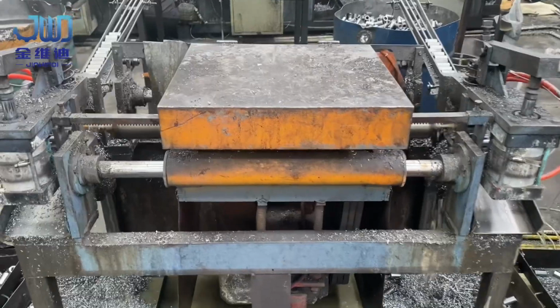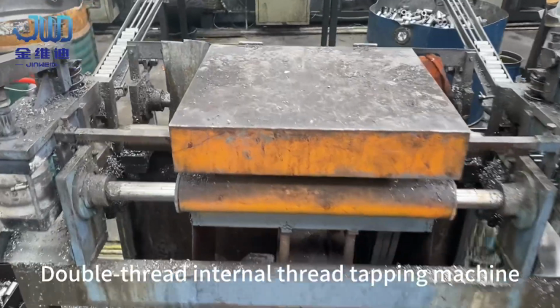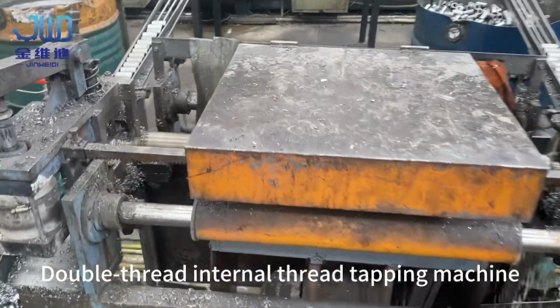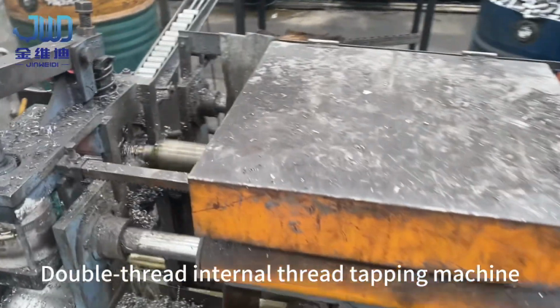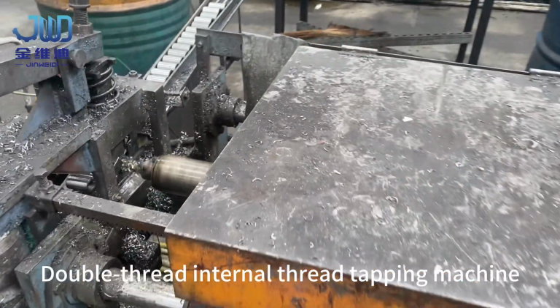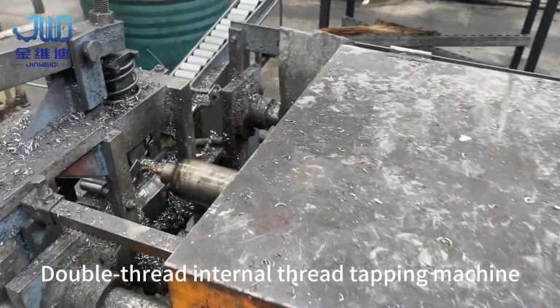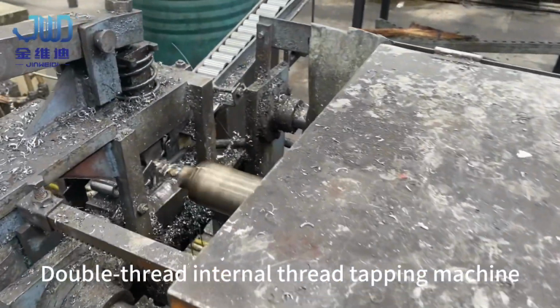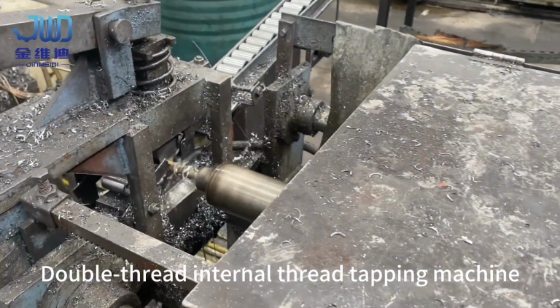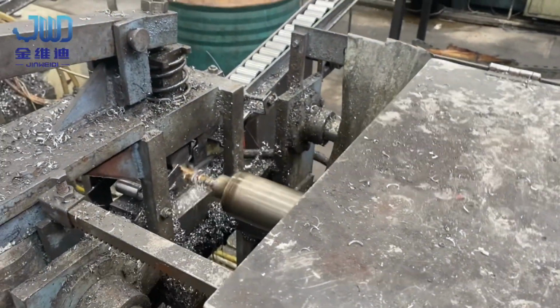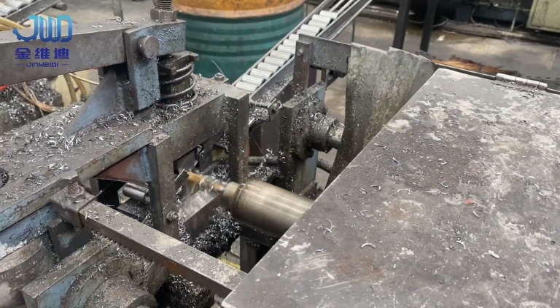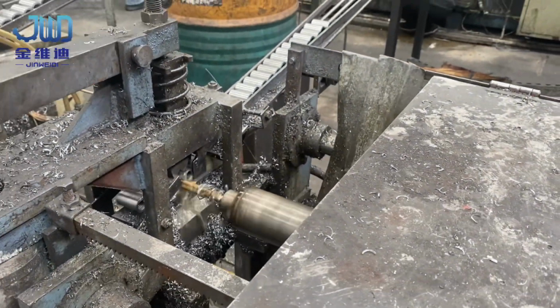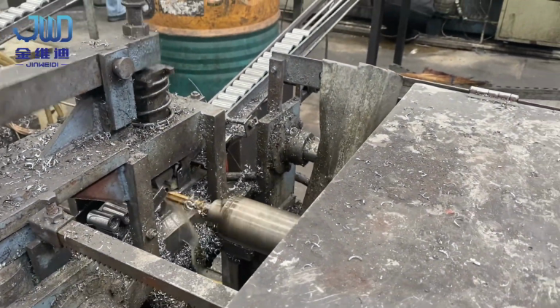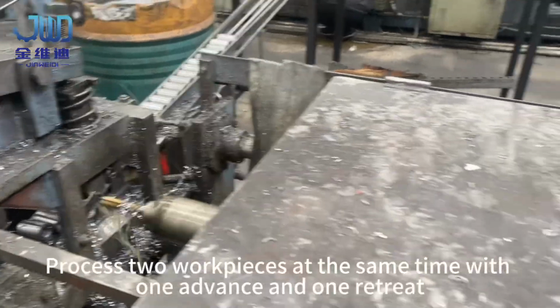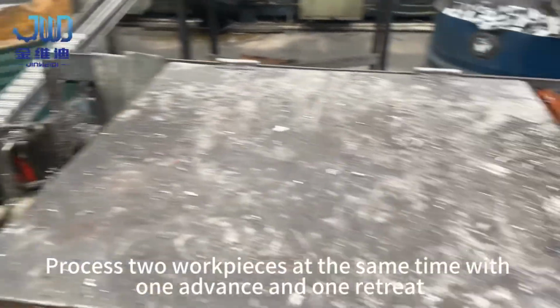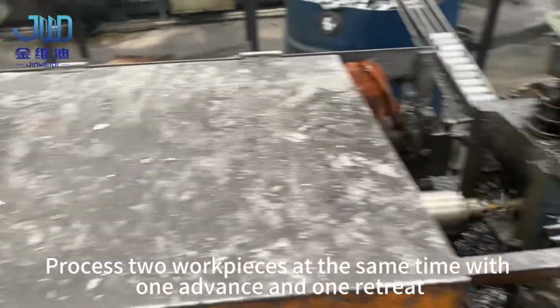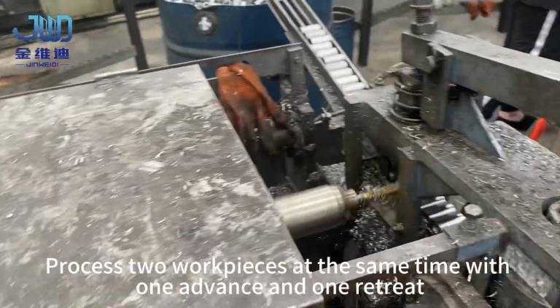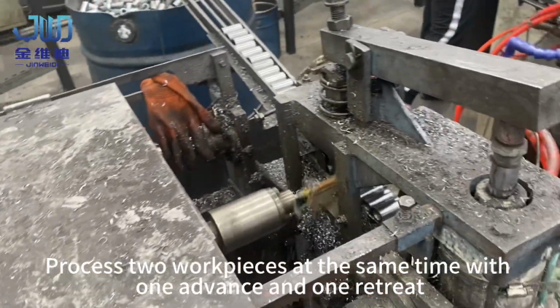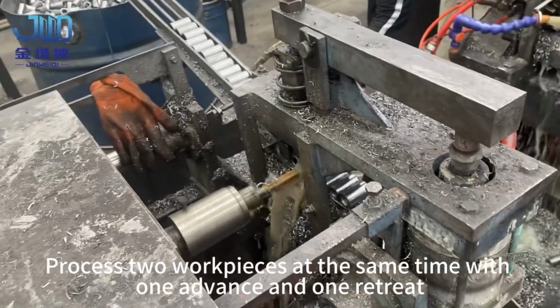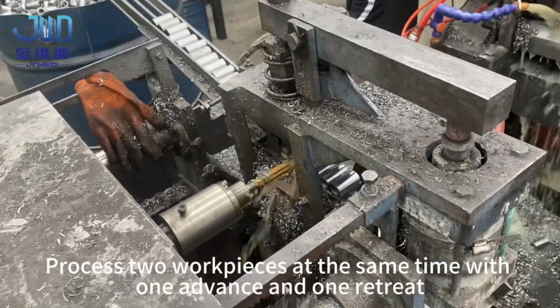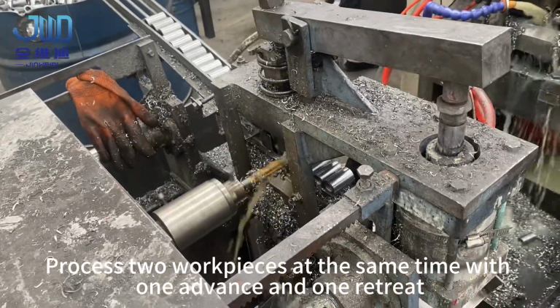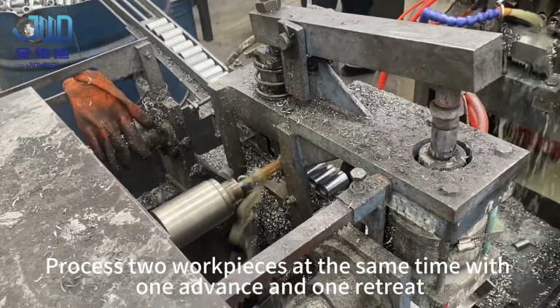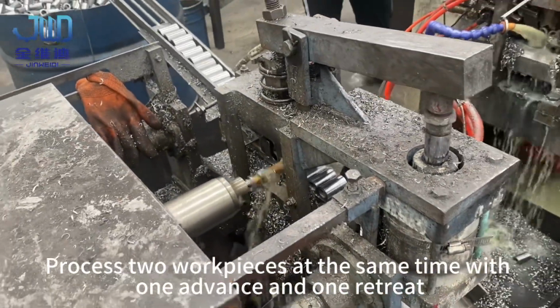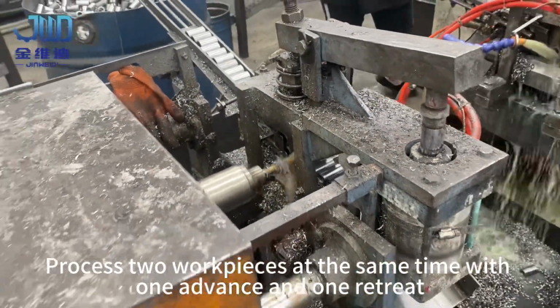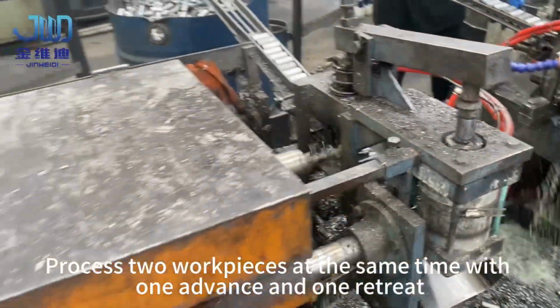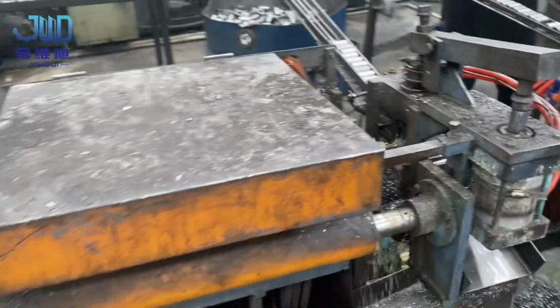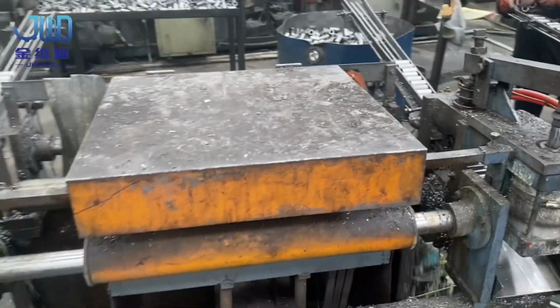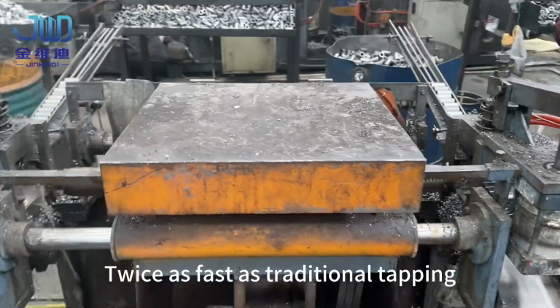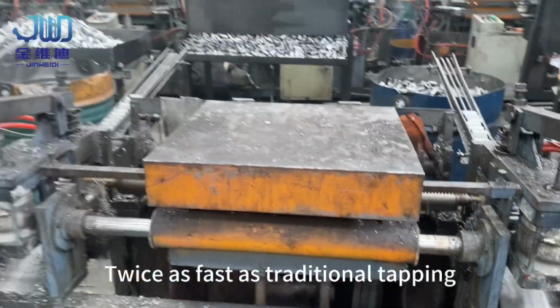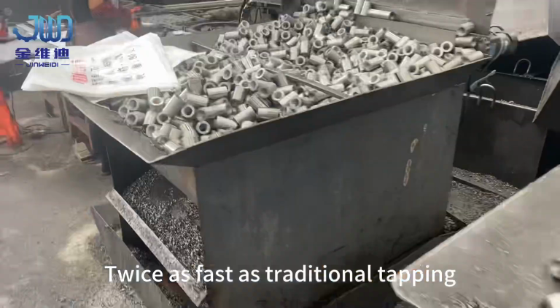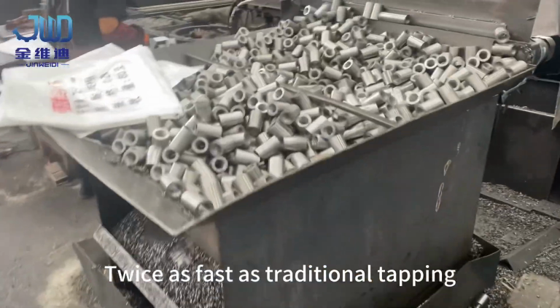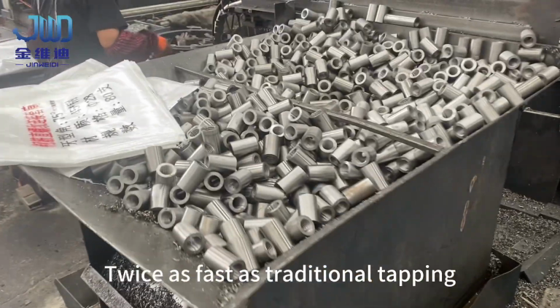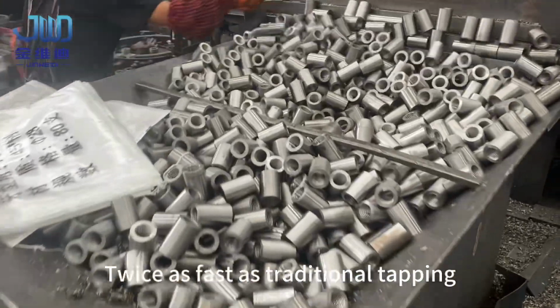Double thread internal thread tapping machine. Processes two work pieces at the same time with one advancing and one retreating — twice as fast as traditional tapping.